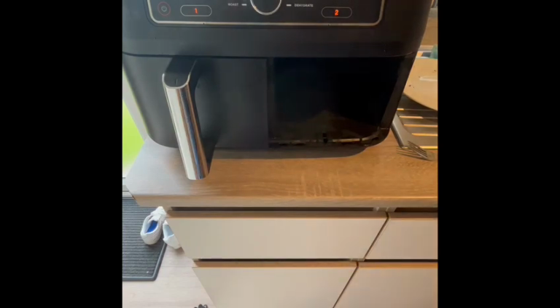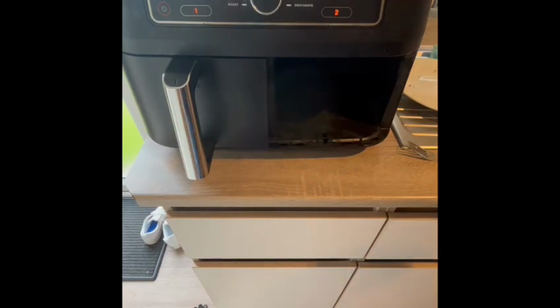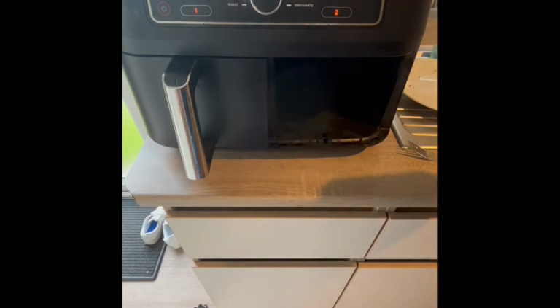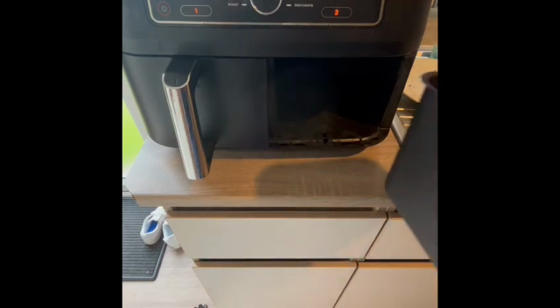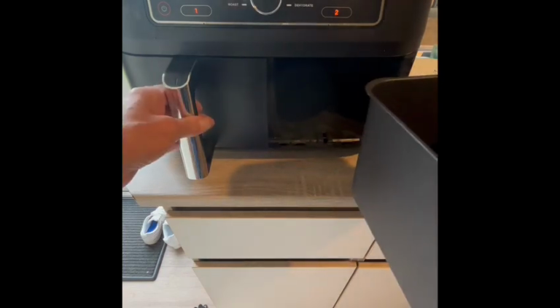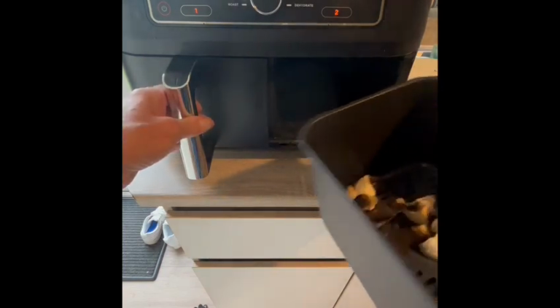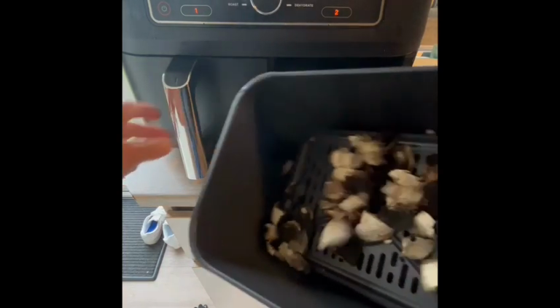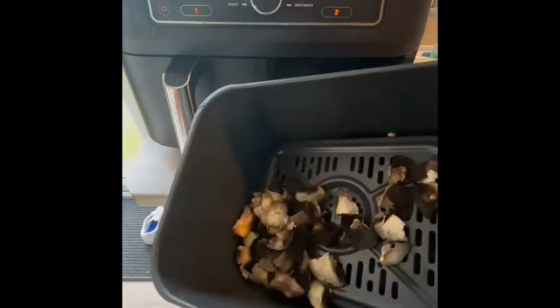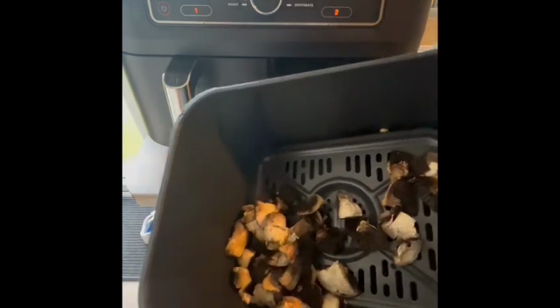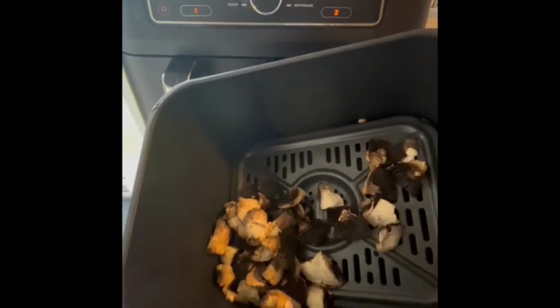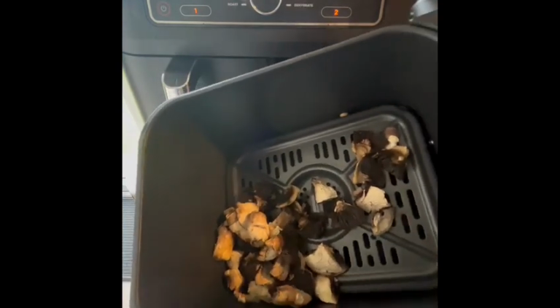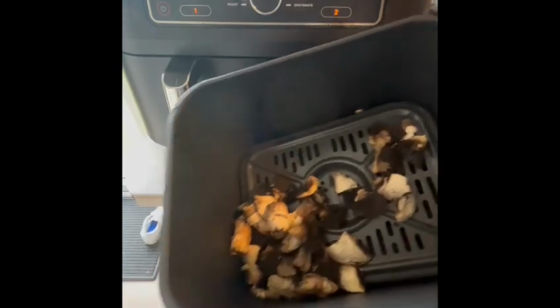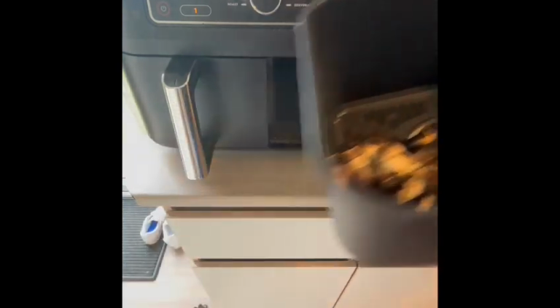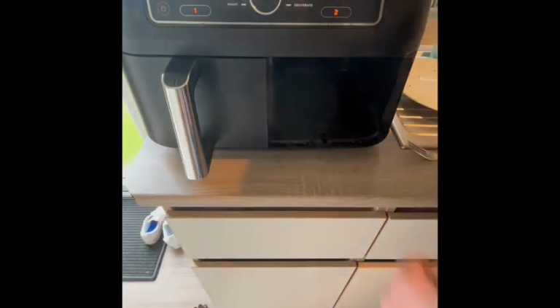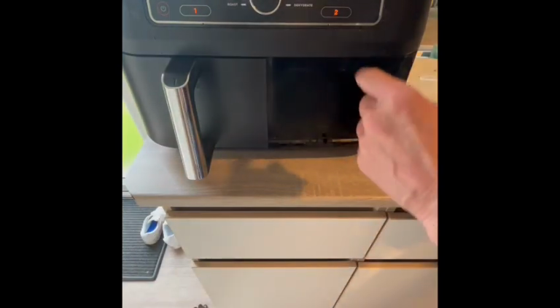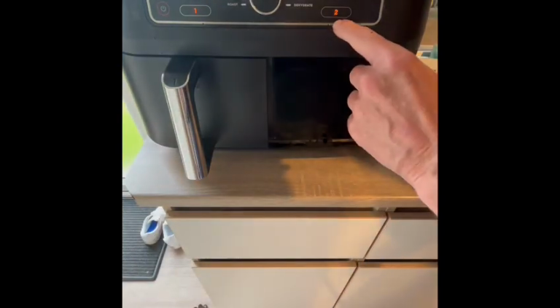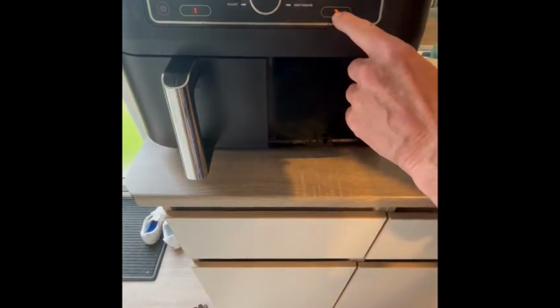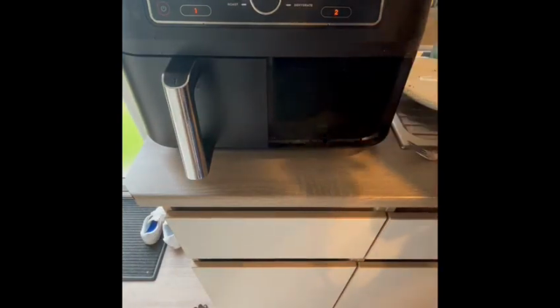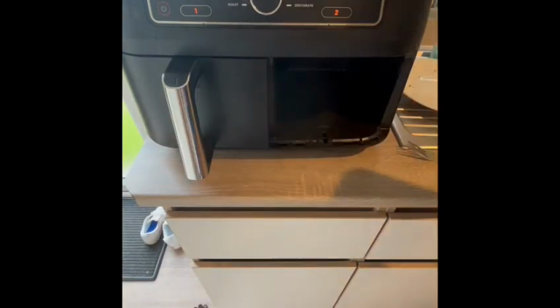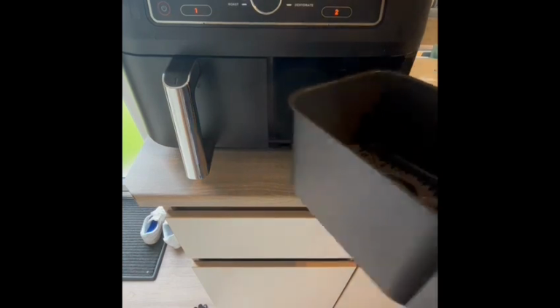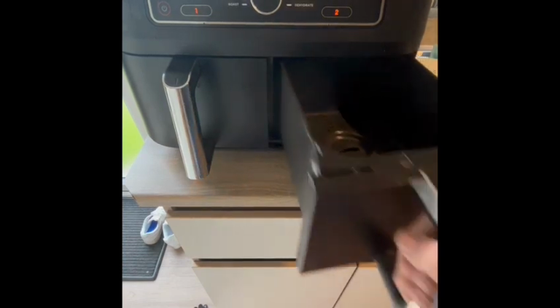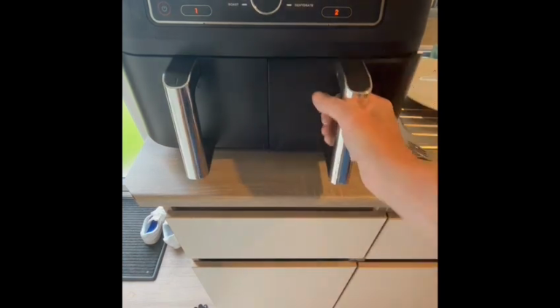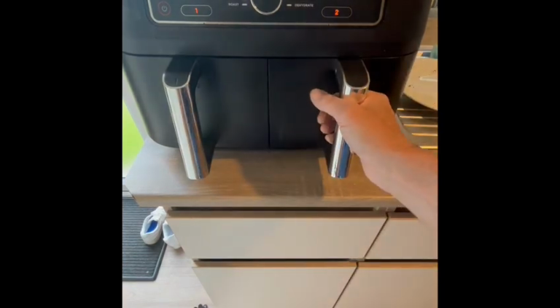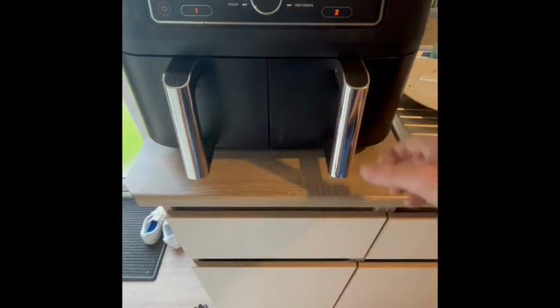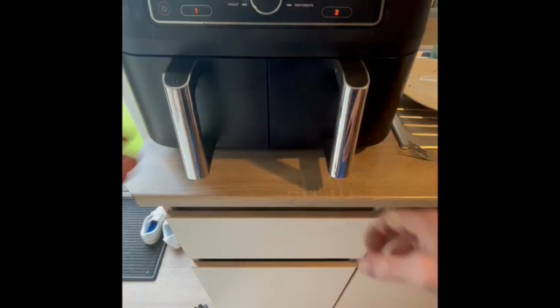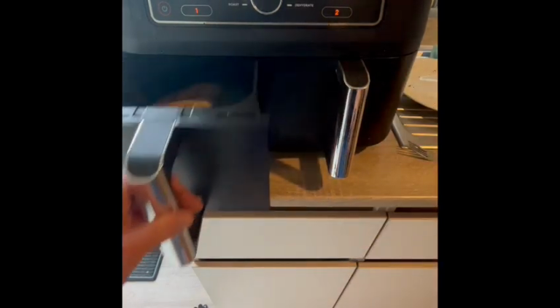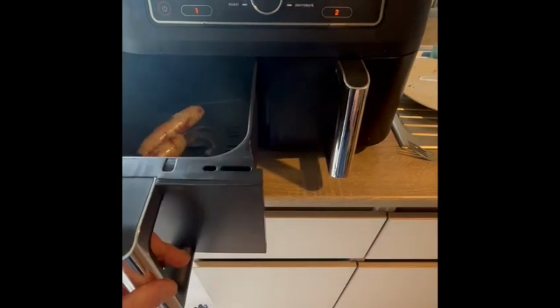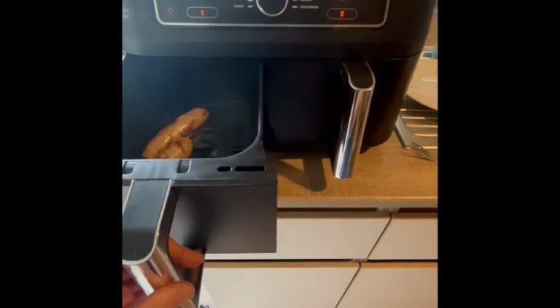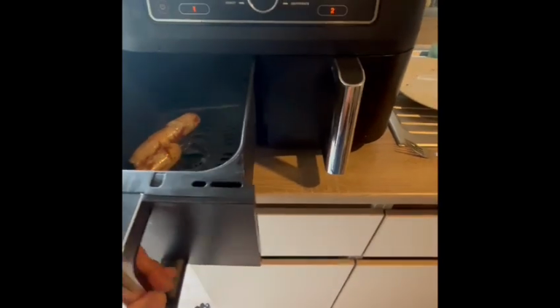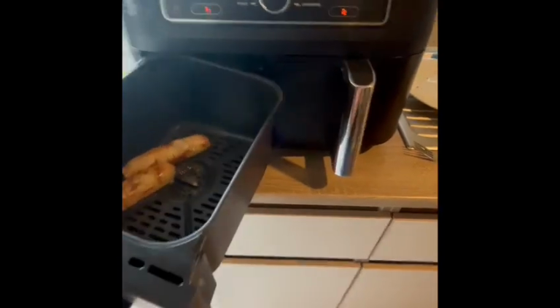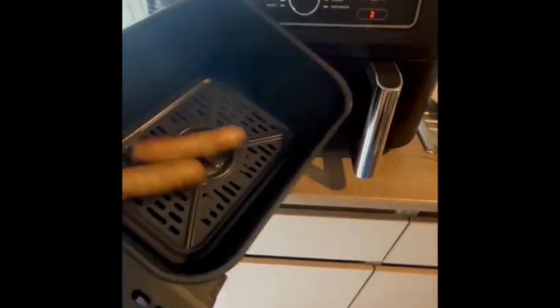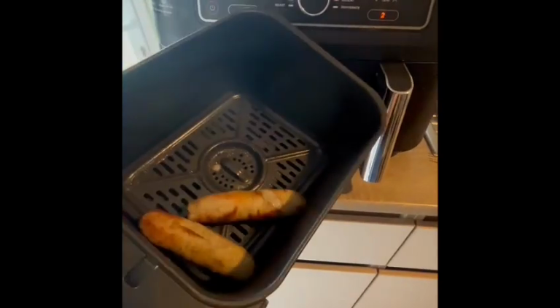Oh no, oh no, oh no guys — I don't think the mushrooms are any good. But the sausages, look at those!